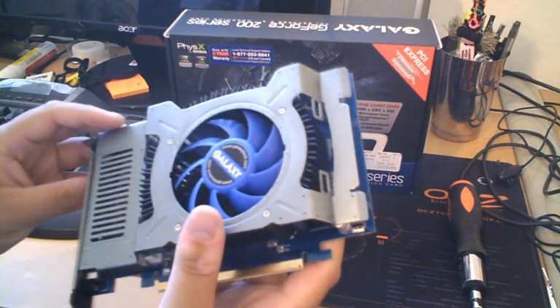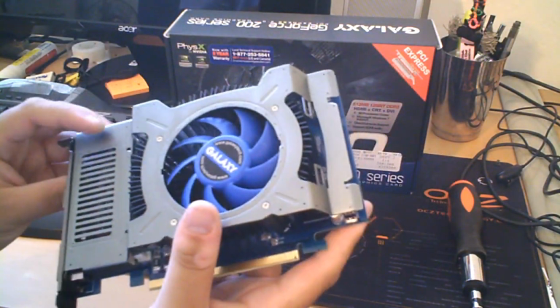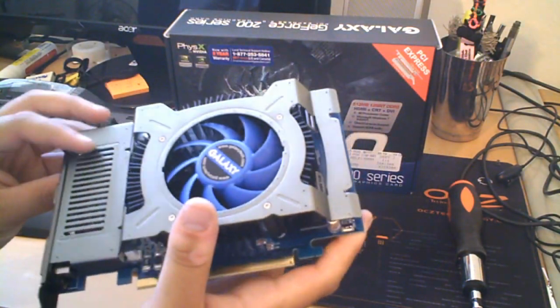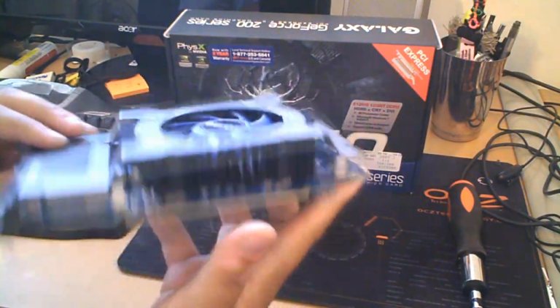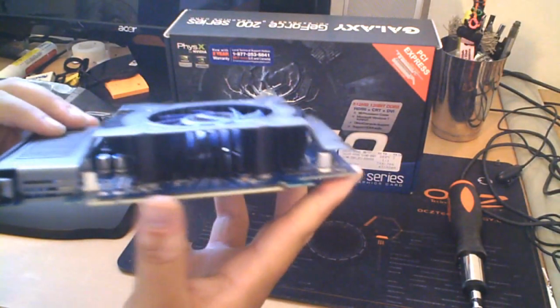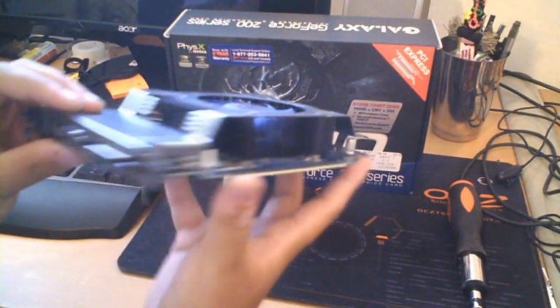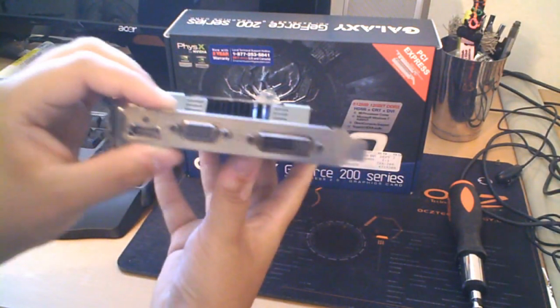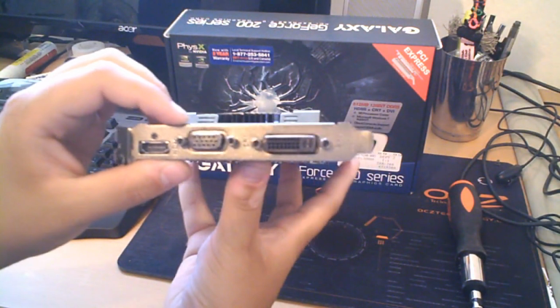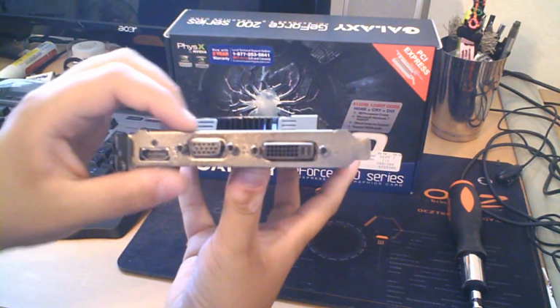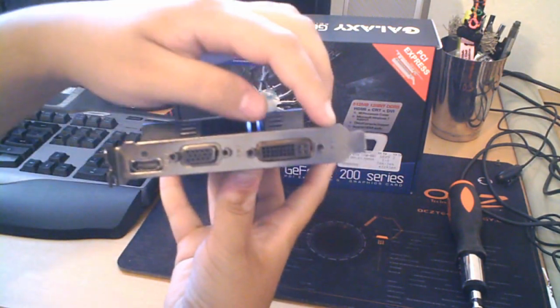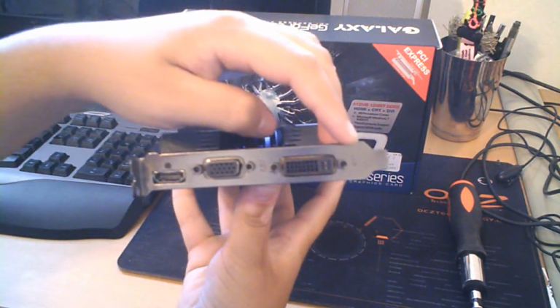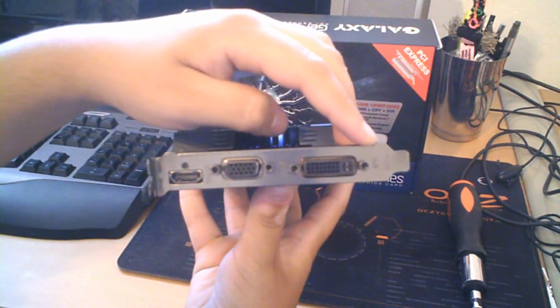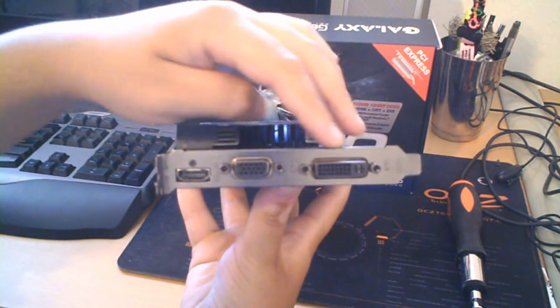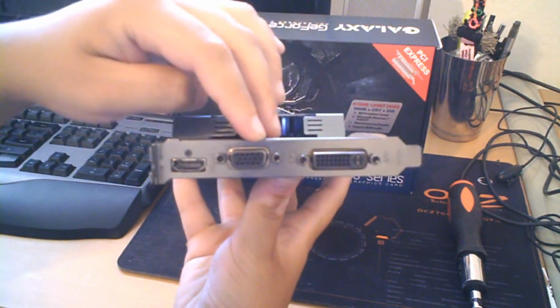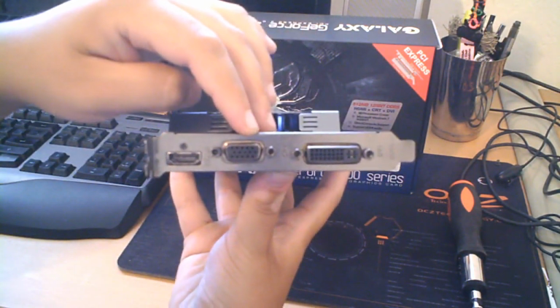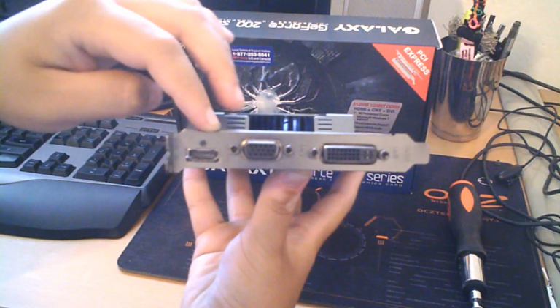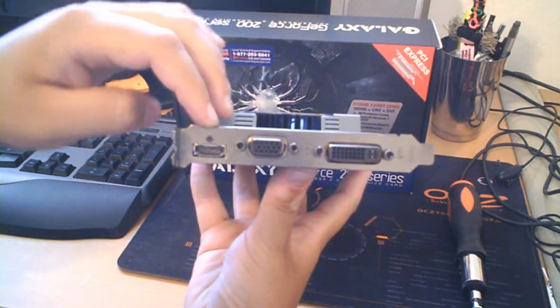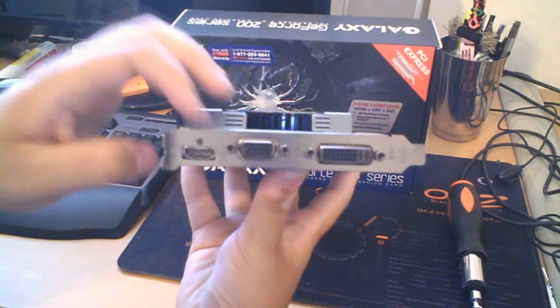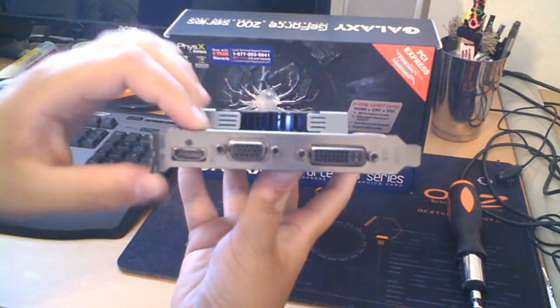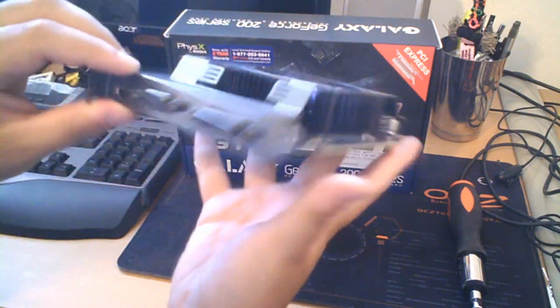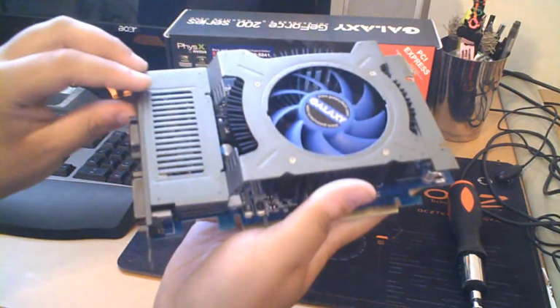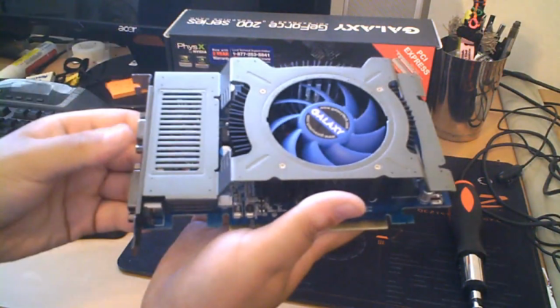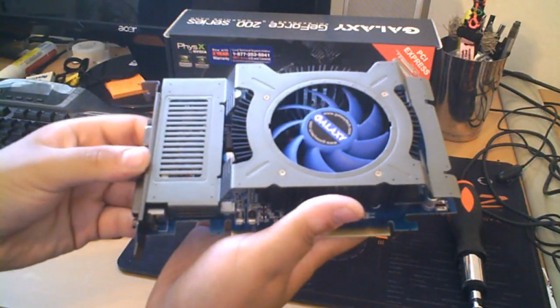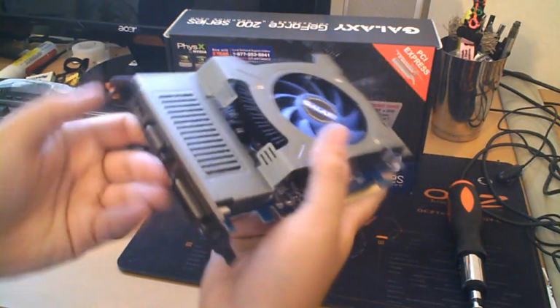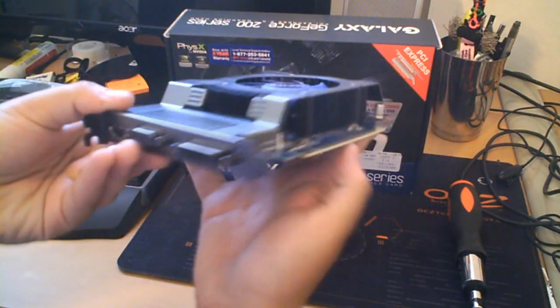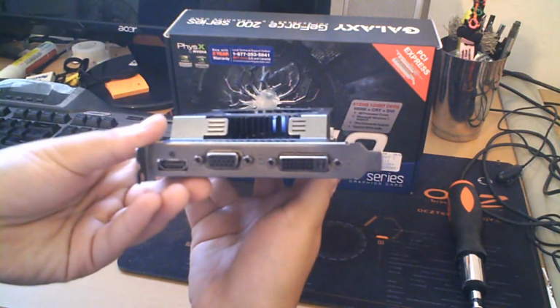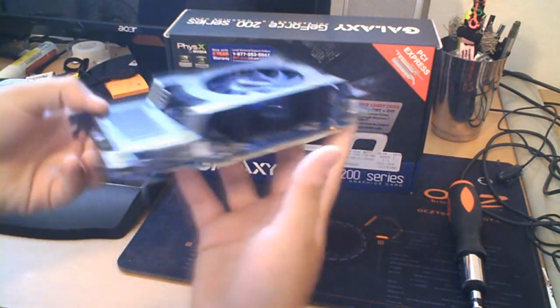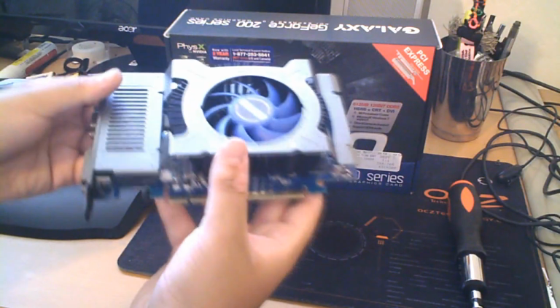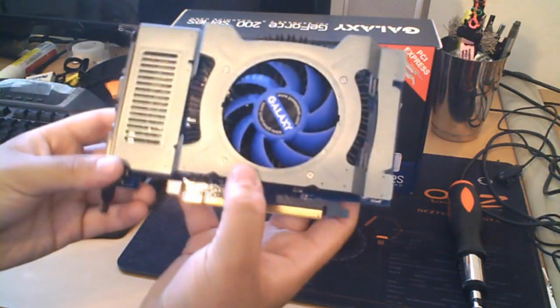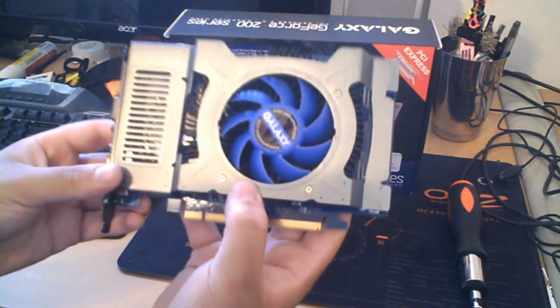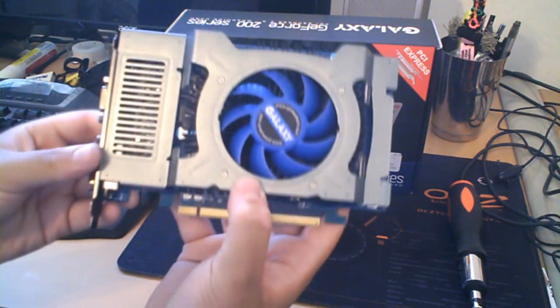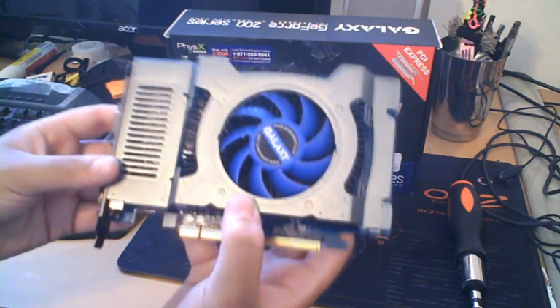For the outputs, it has a DVI, a VGA, and an HDMI, which is really good. I was actually surprised that it had an HDMI because I don't think the other model had it — though I could be wrong.